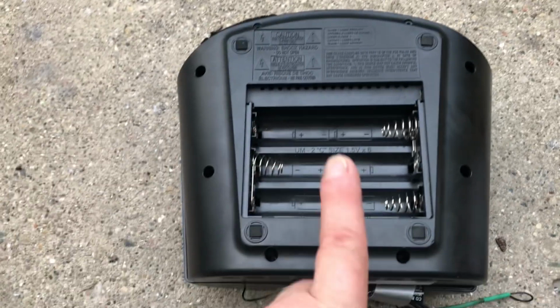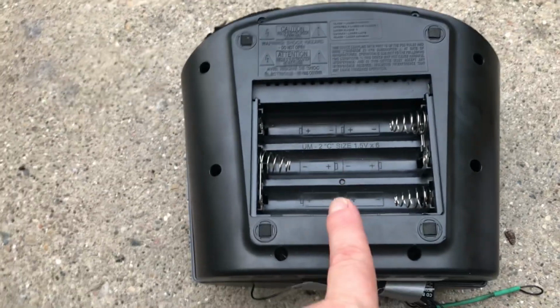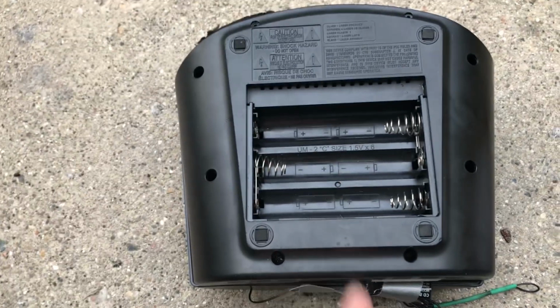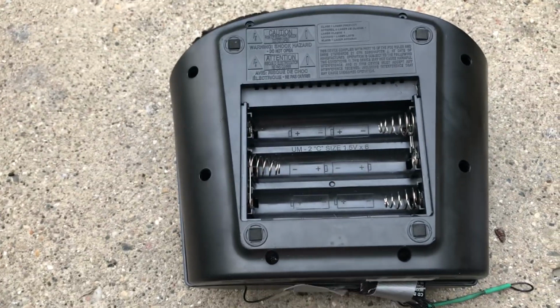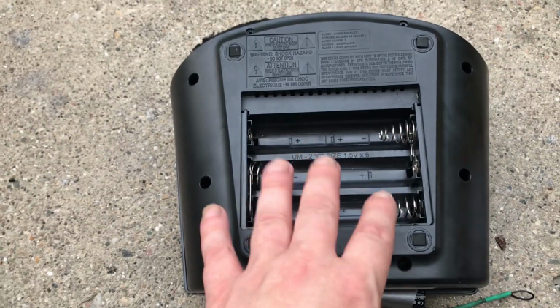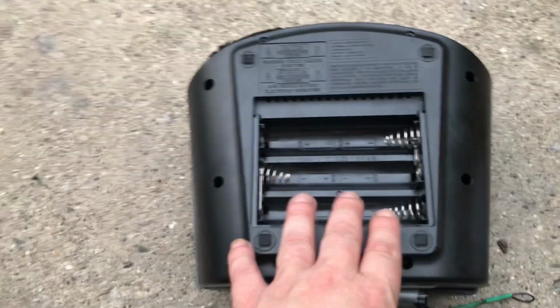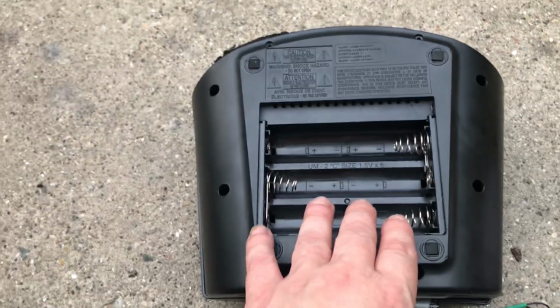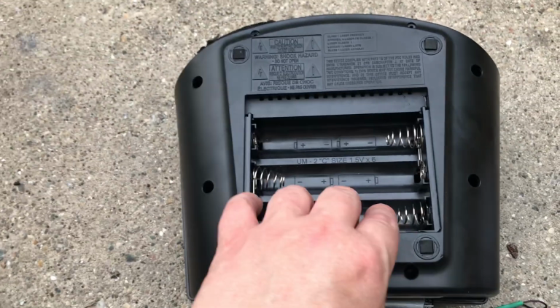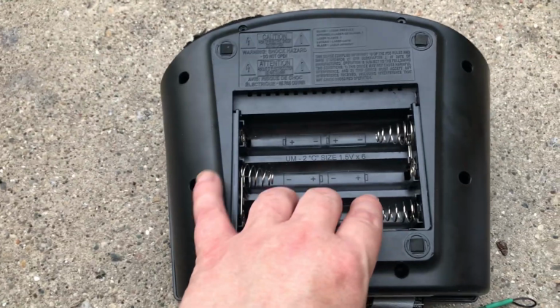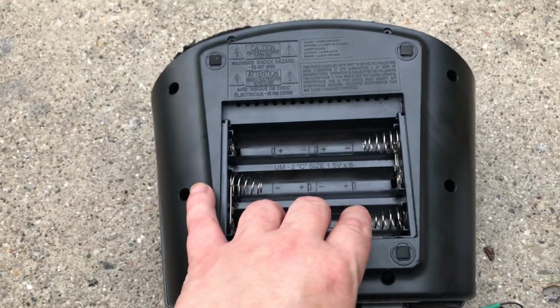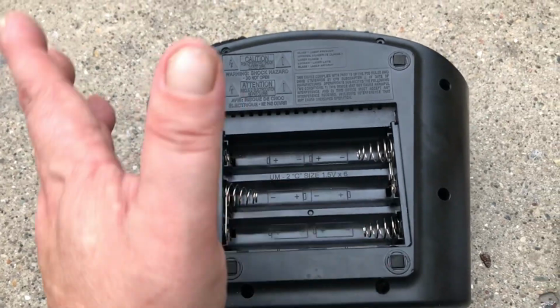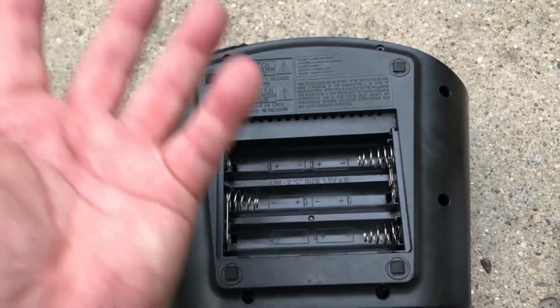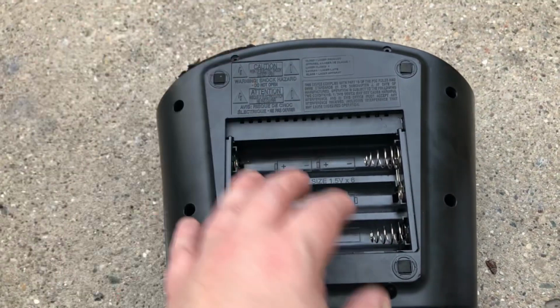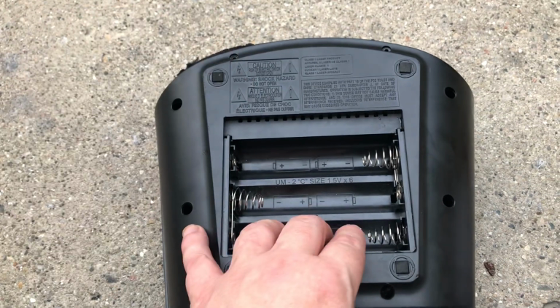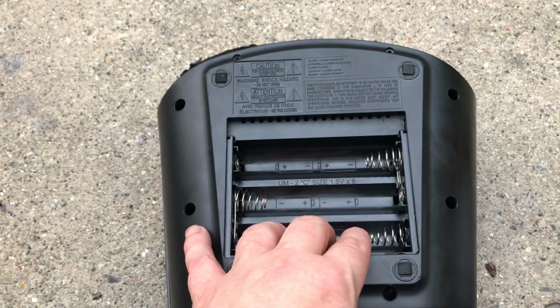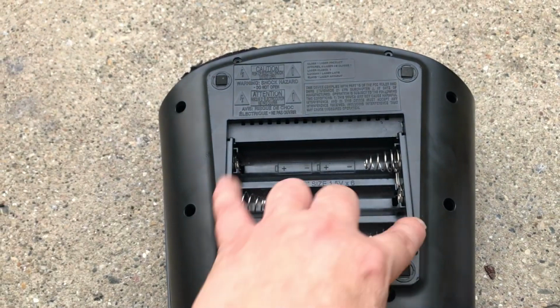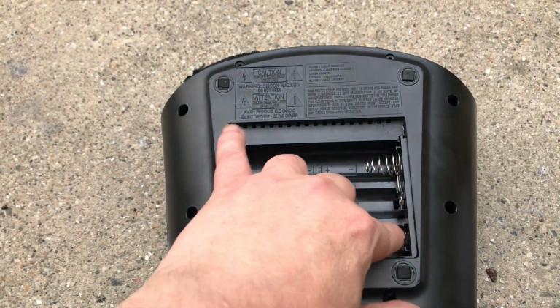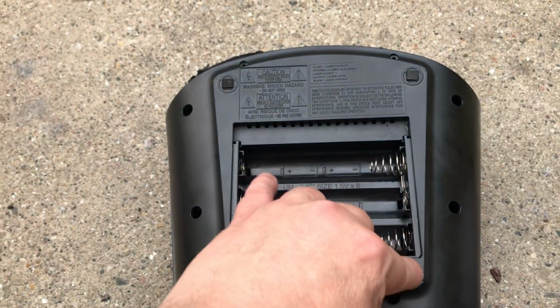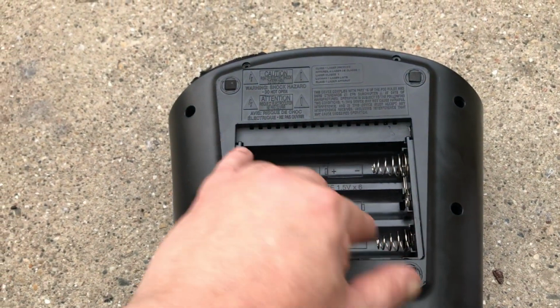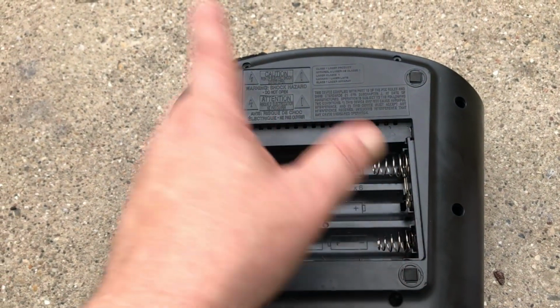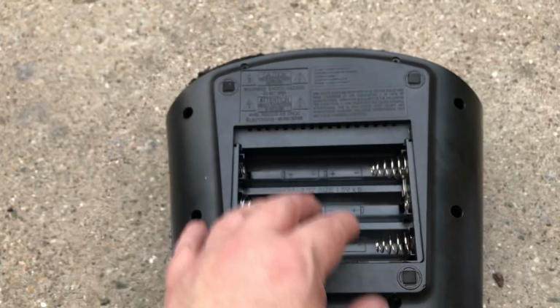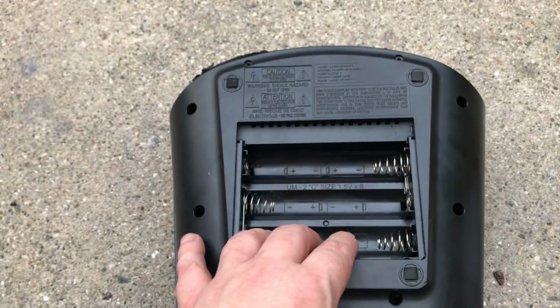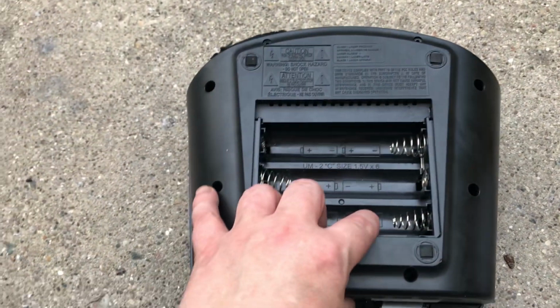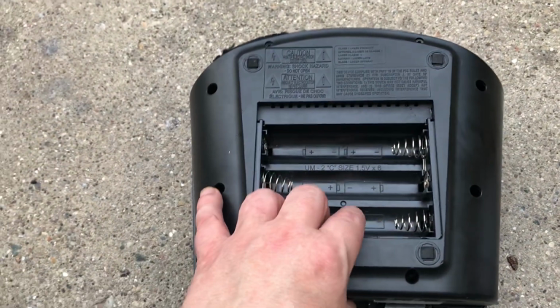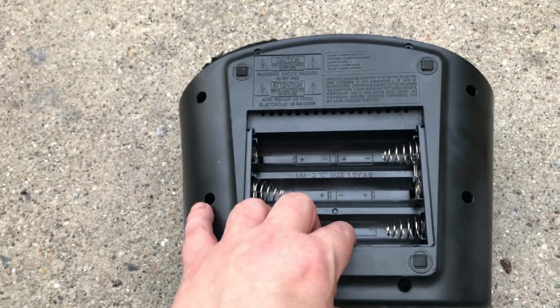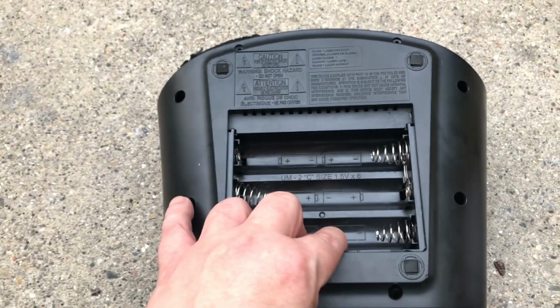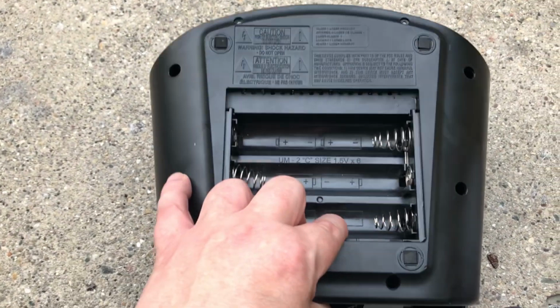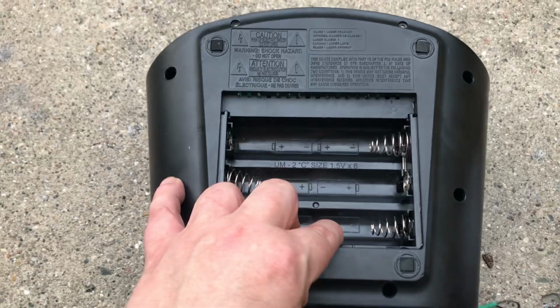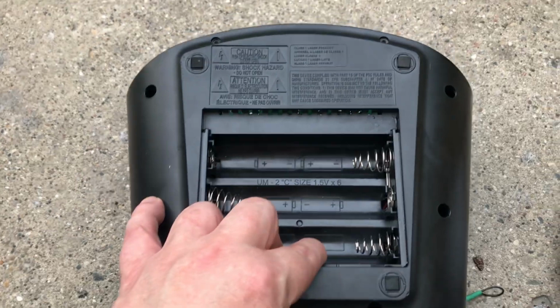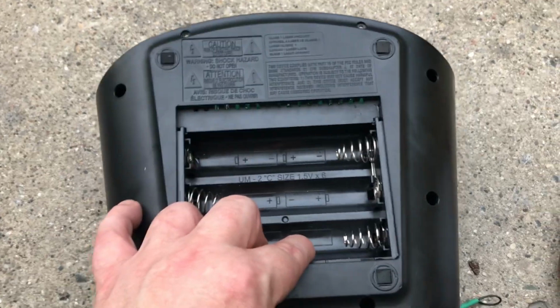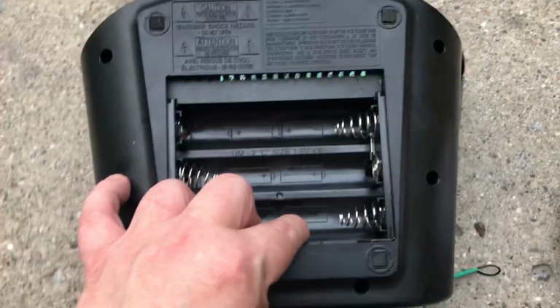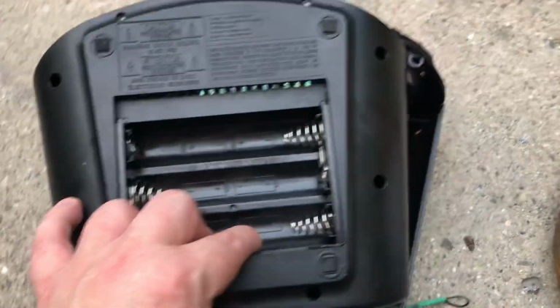Long story short, went to turn it on last night after I left it plugged in, it wouldn't turn on anymore. I tried everything — even ran jumpers and did a separate repack — didn't work. So I thought I'd do a teardown video for you guys.